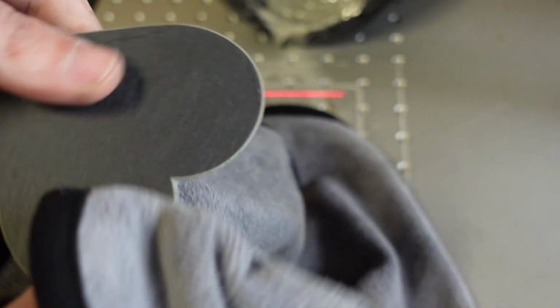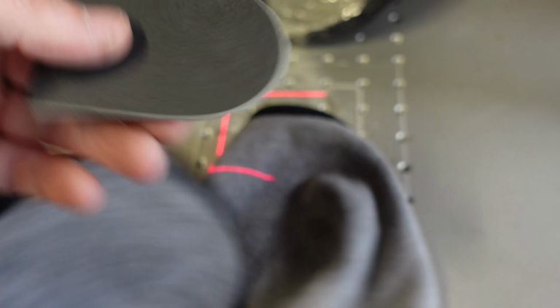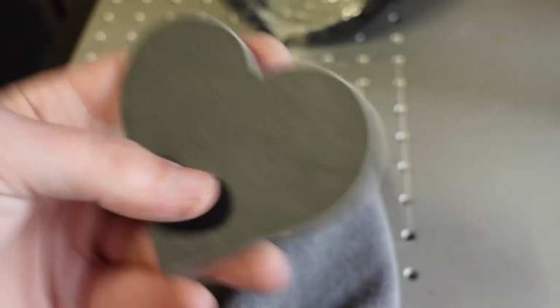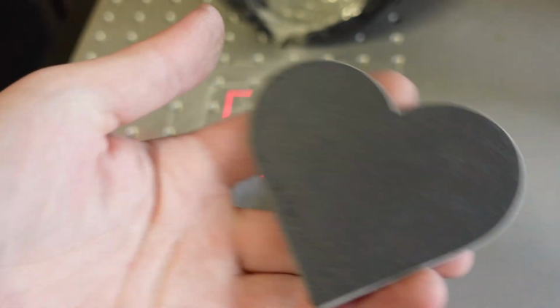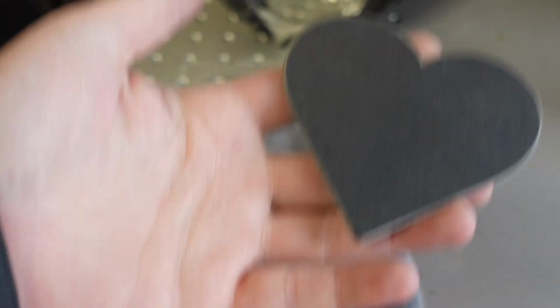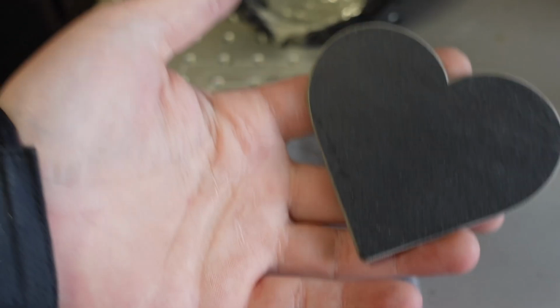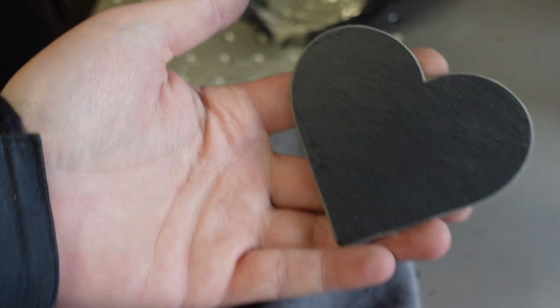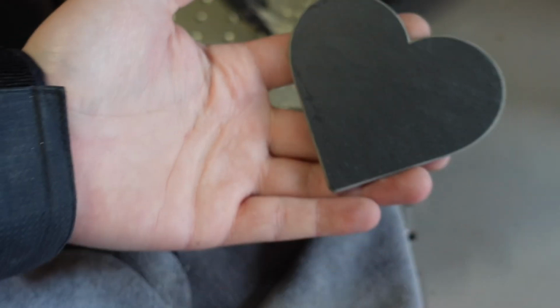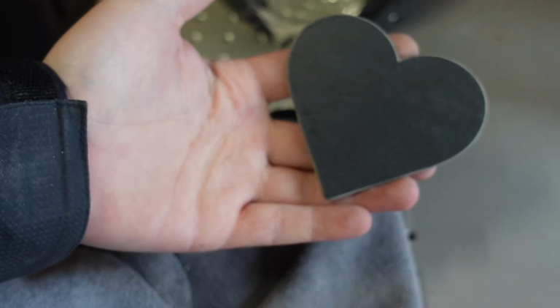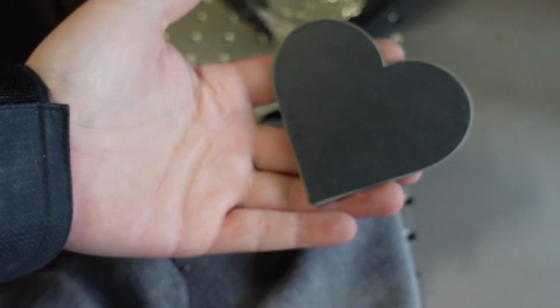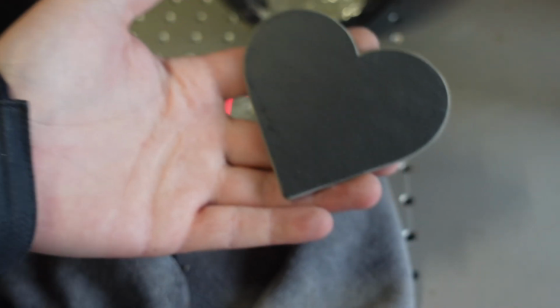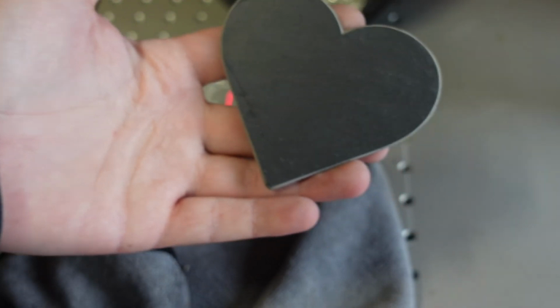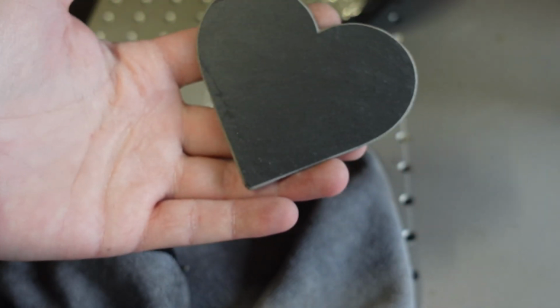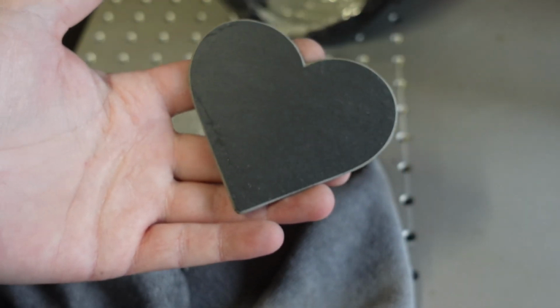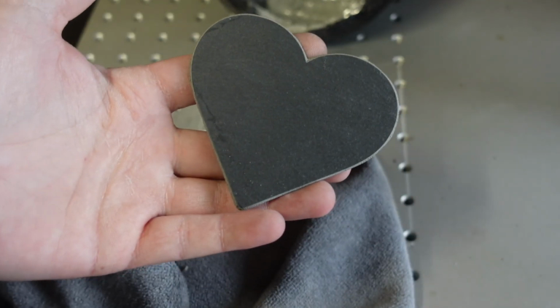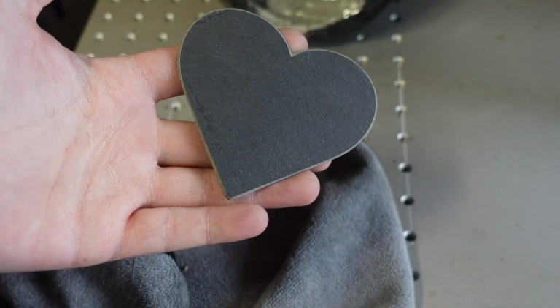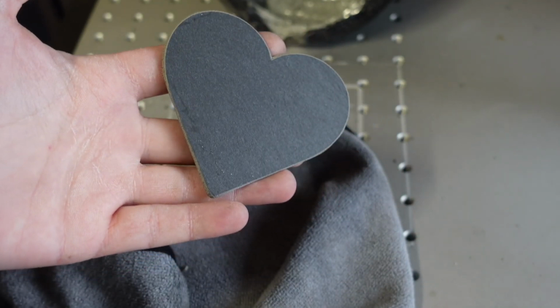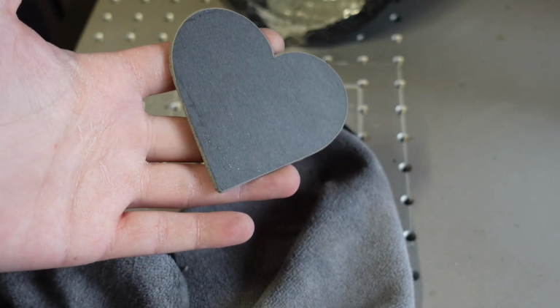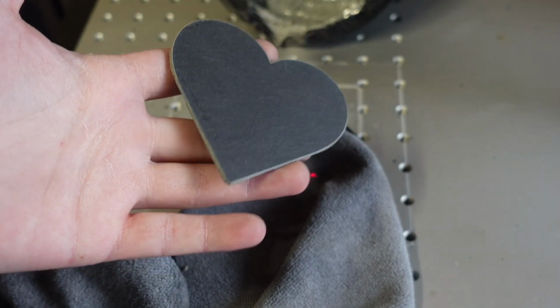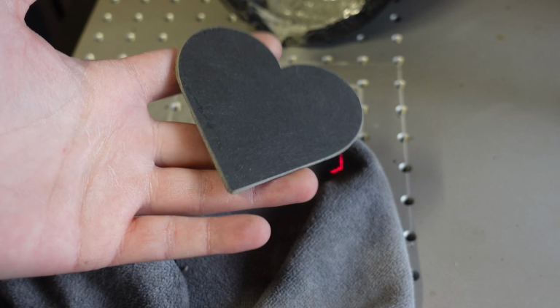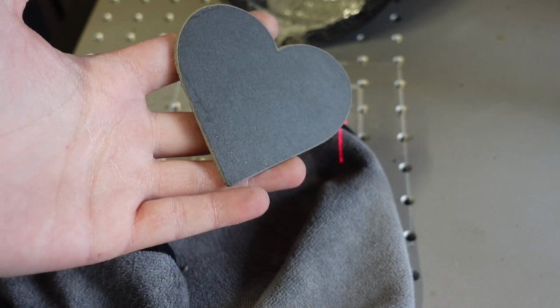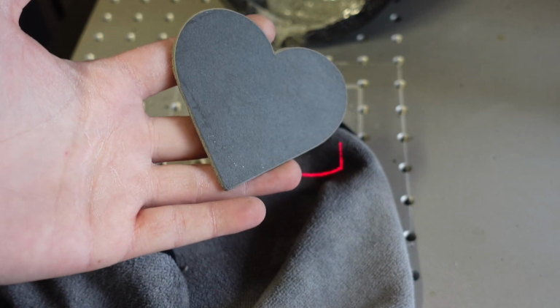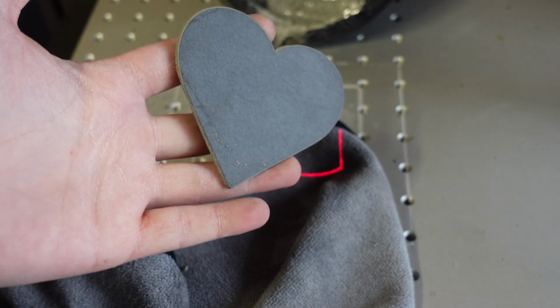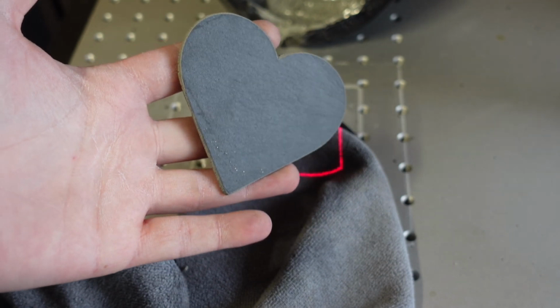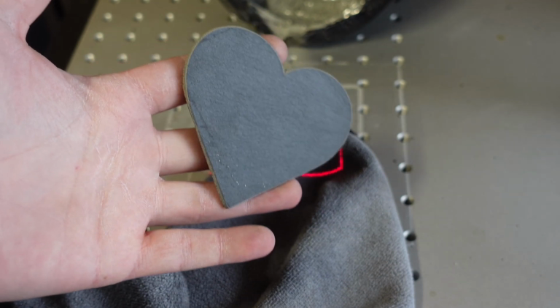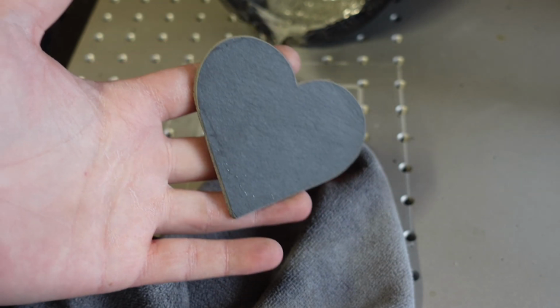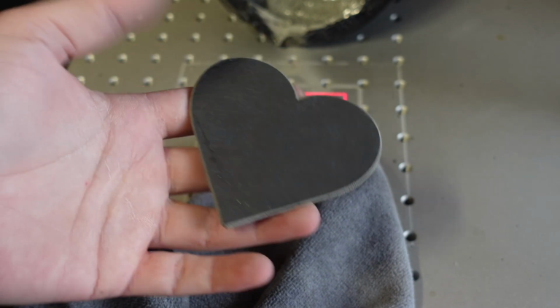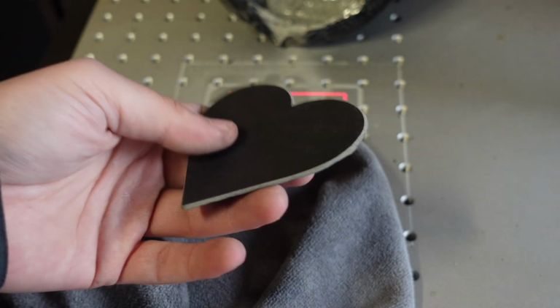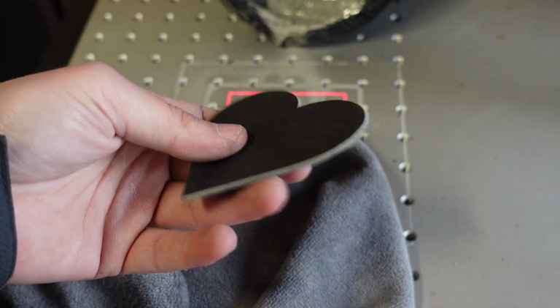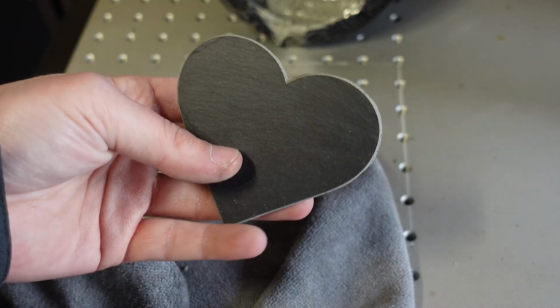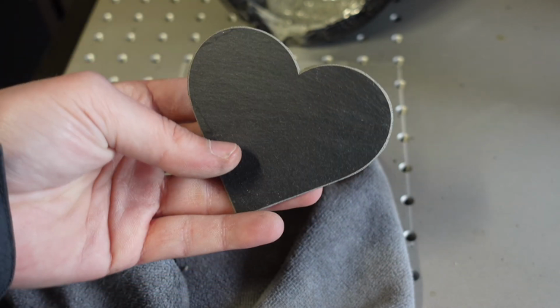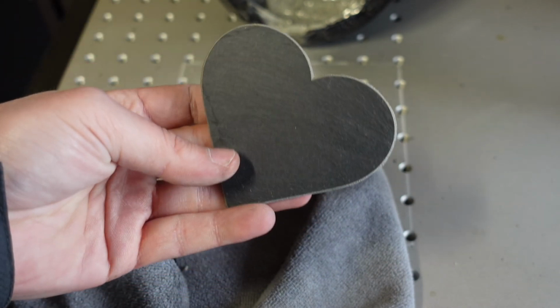Simple and stunning. Important: always work in a well-ventilated area. Slate dust is probably not healthy to breathe in.